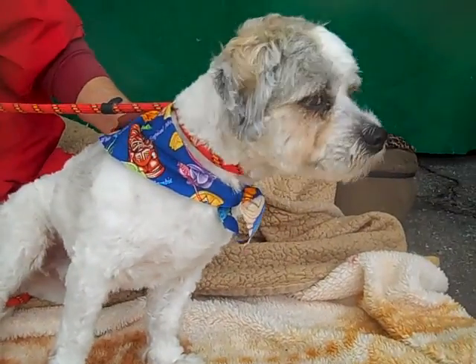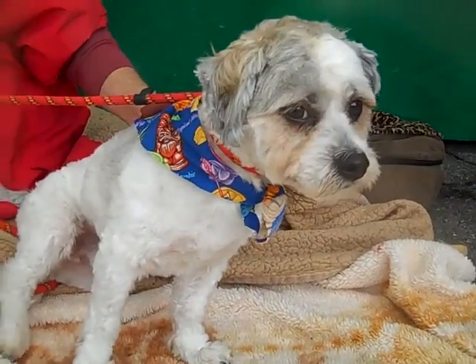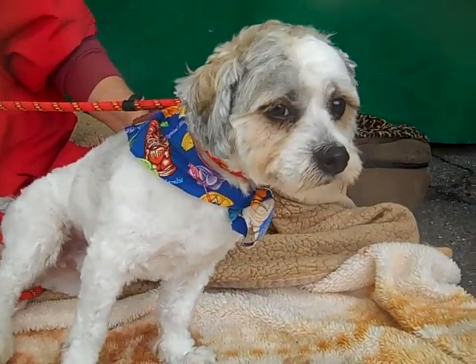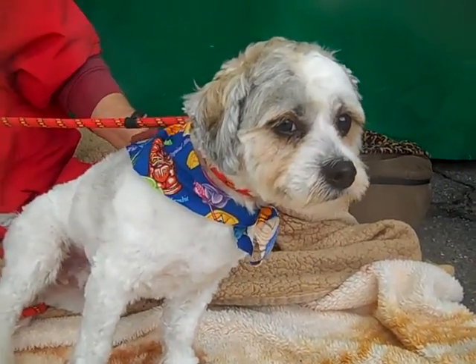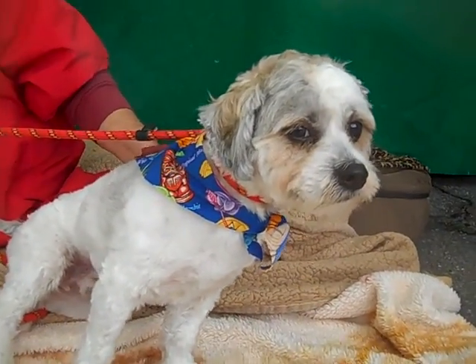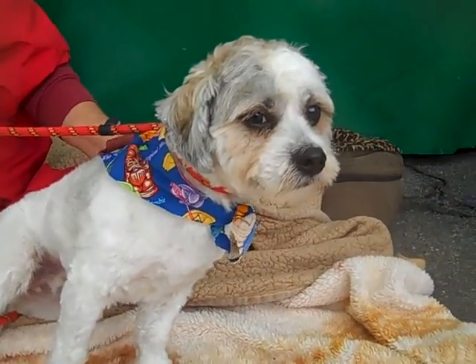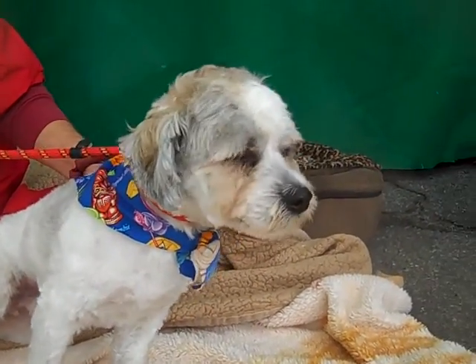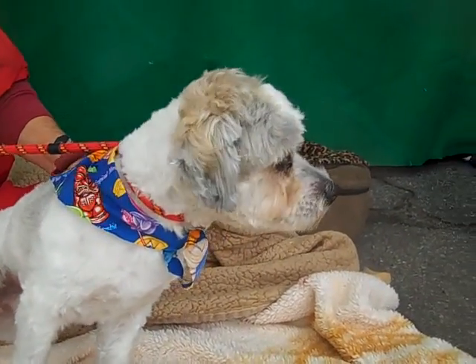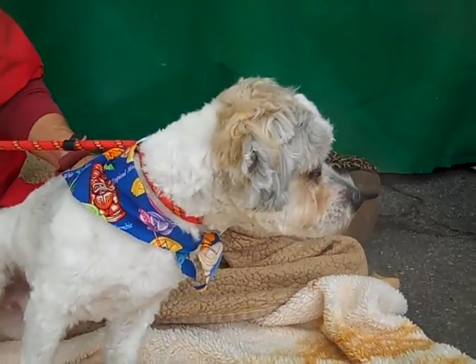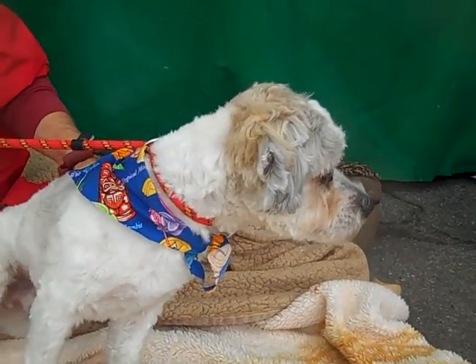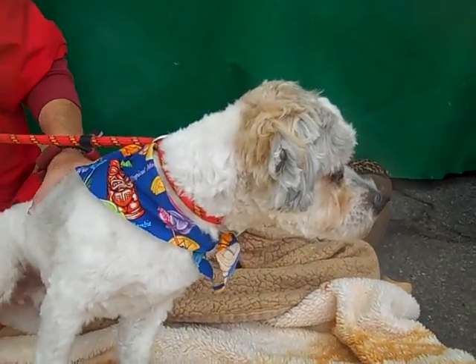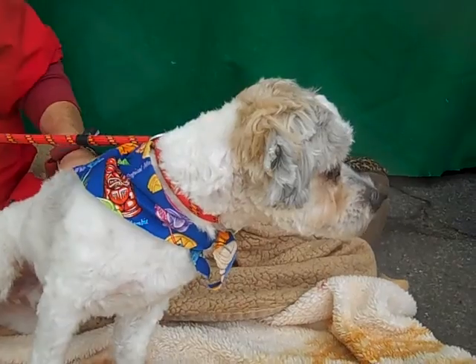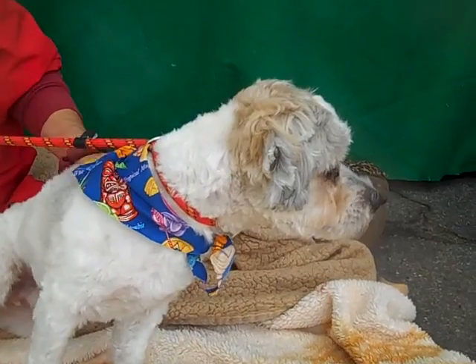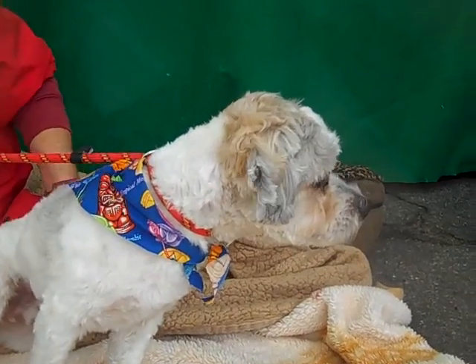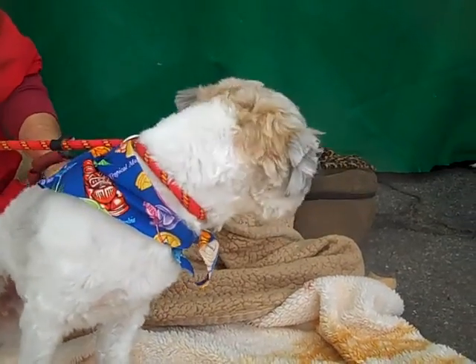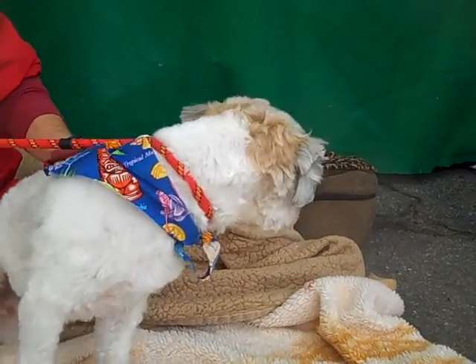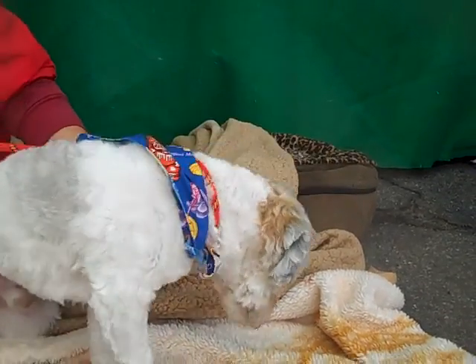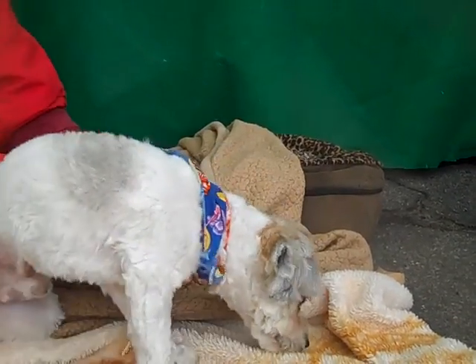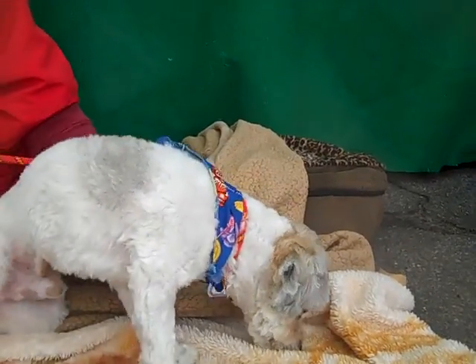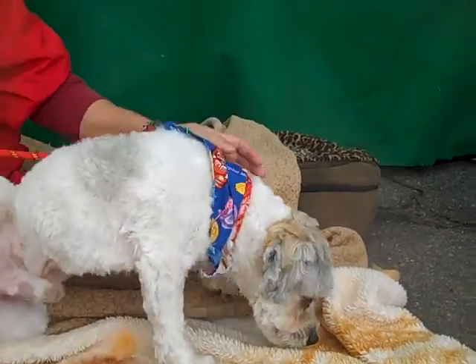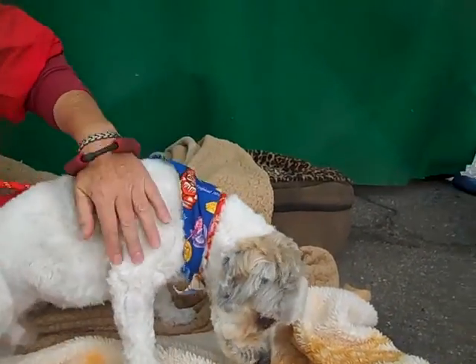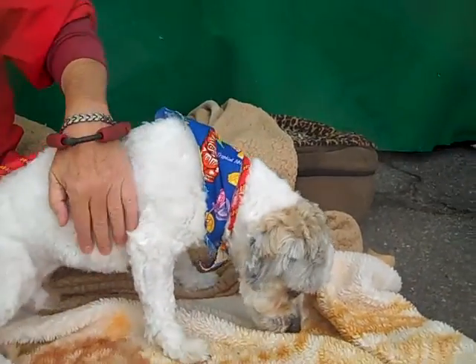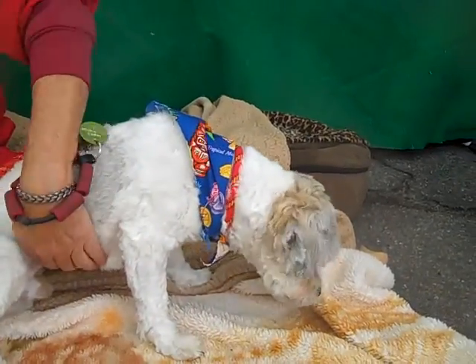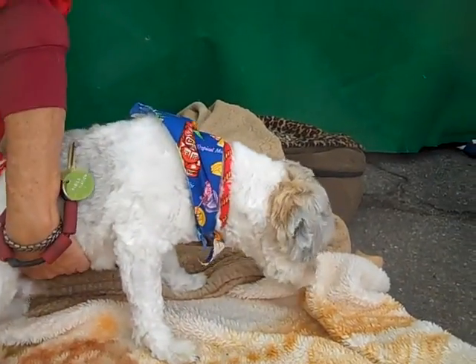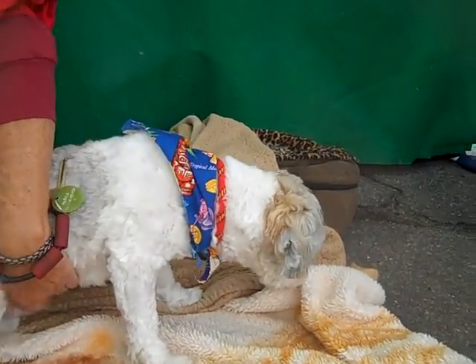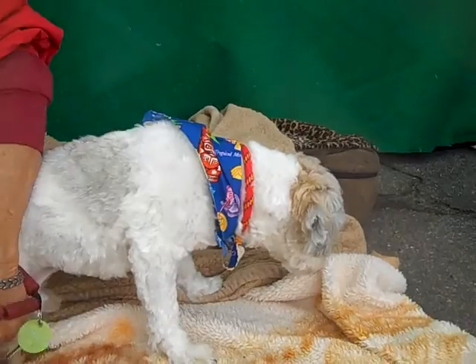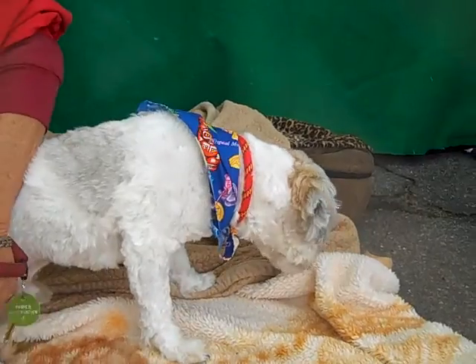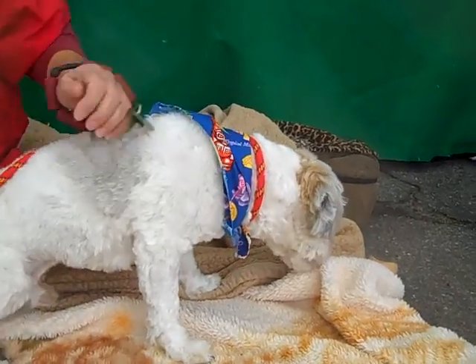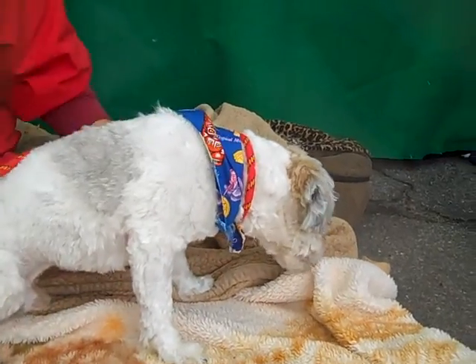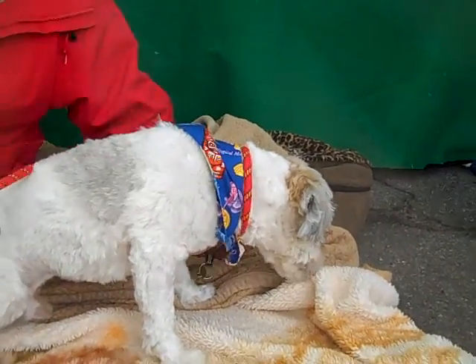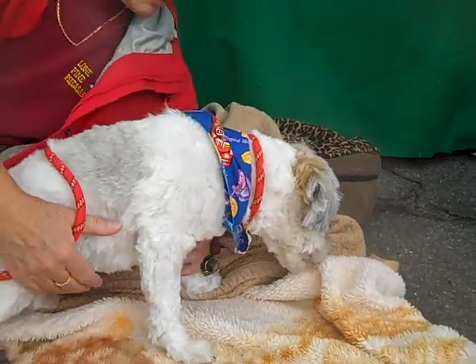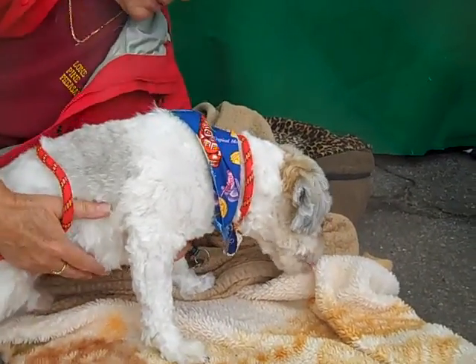He's probably not going to get all that much bigger, unless you fatten him up with some treats or something, because at two years old he's probably about done growing. He's got a nice medium energy about him.